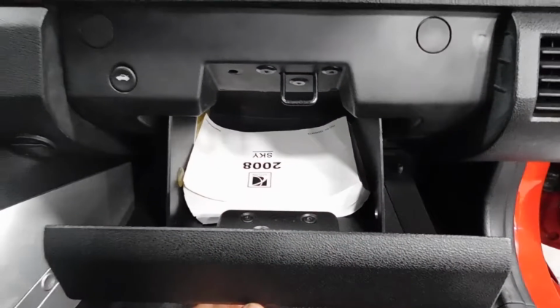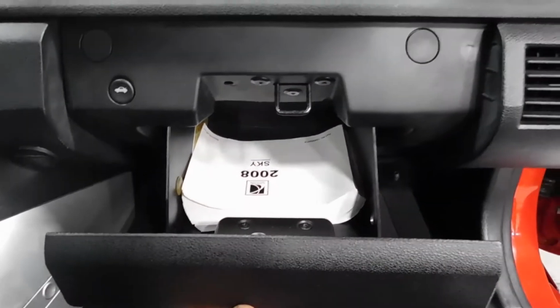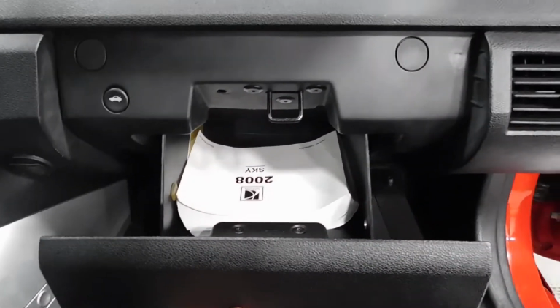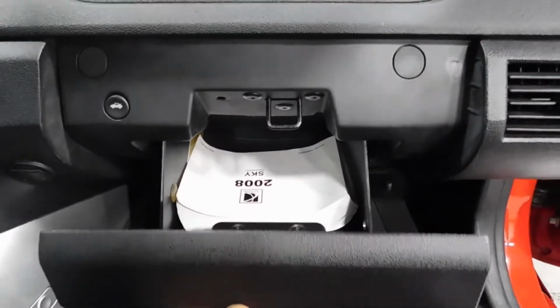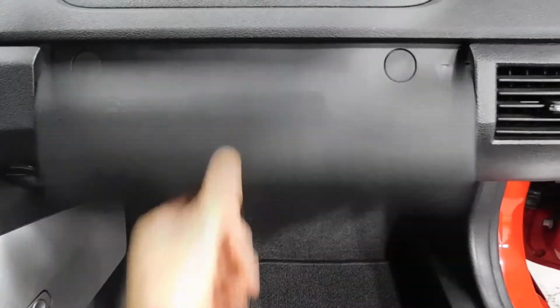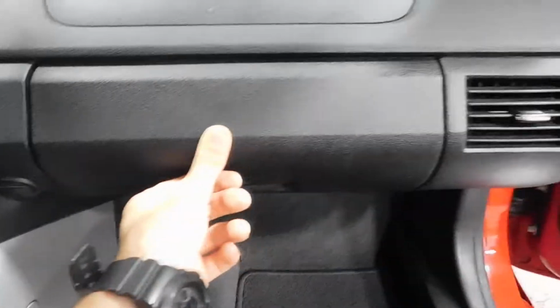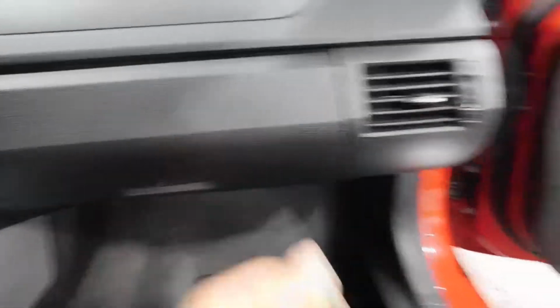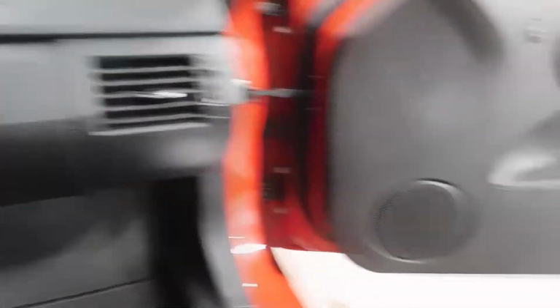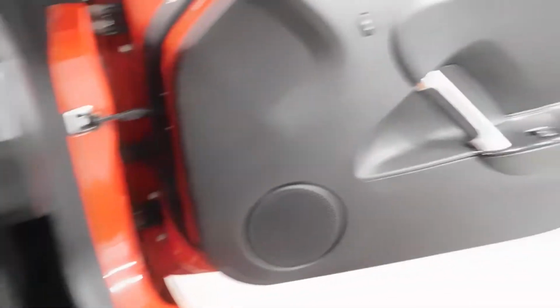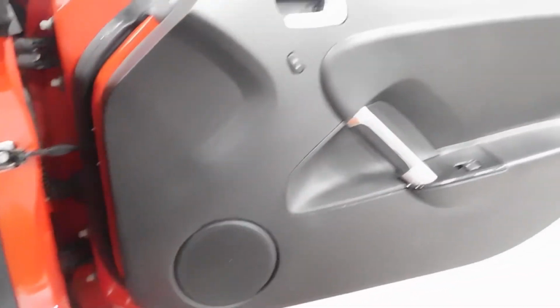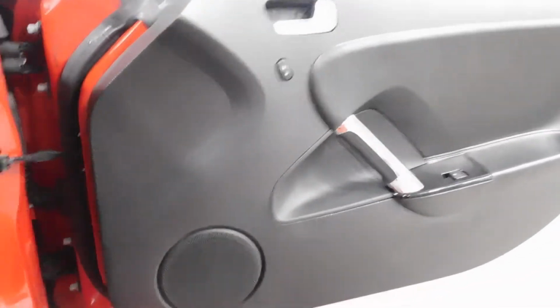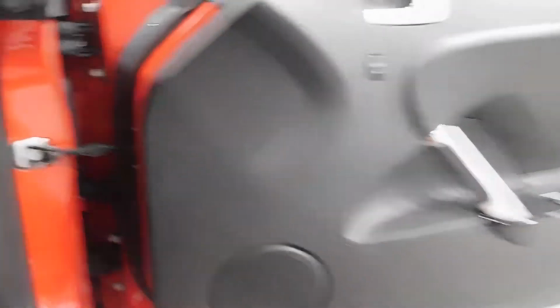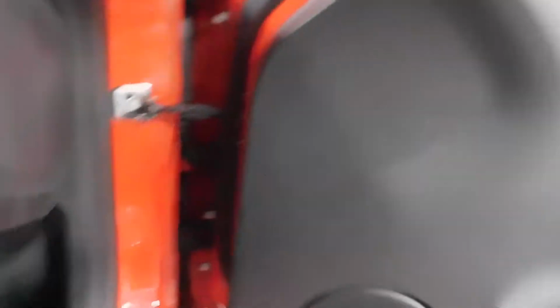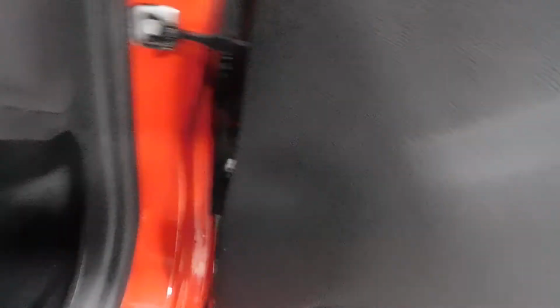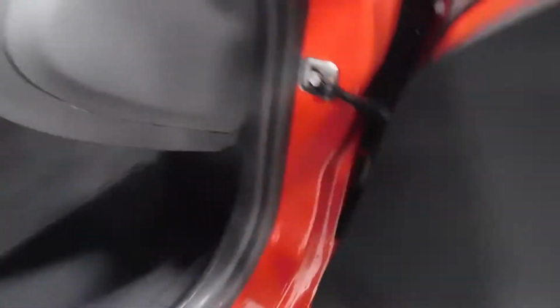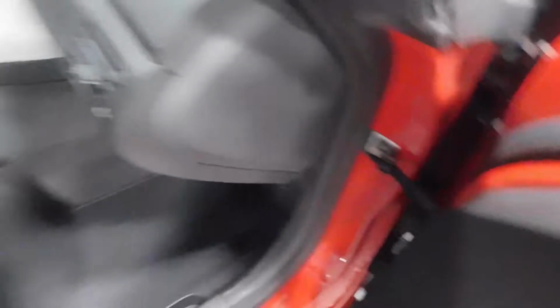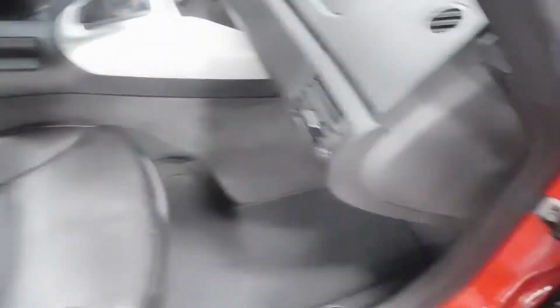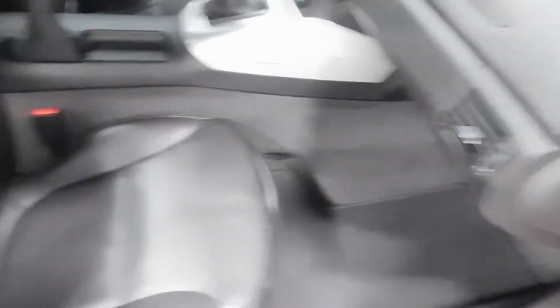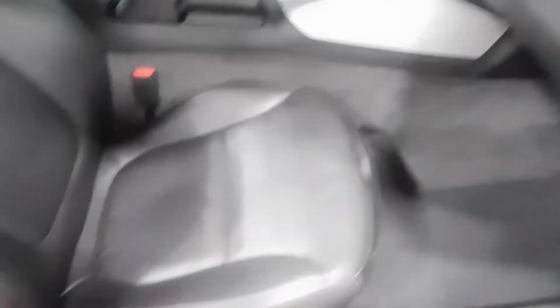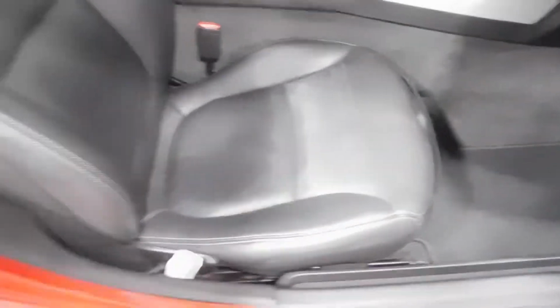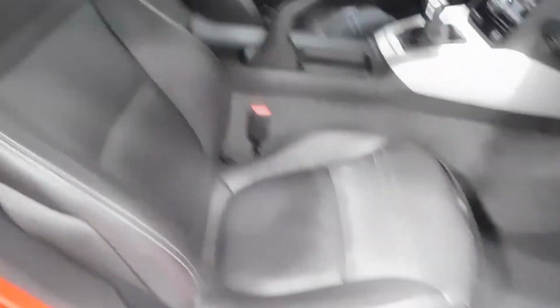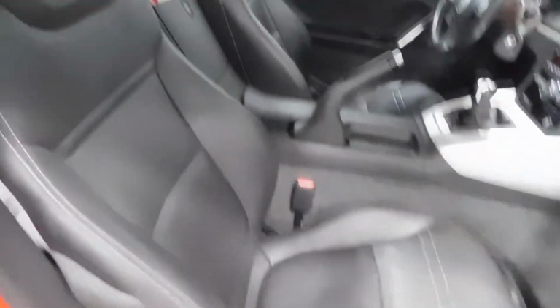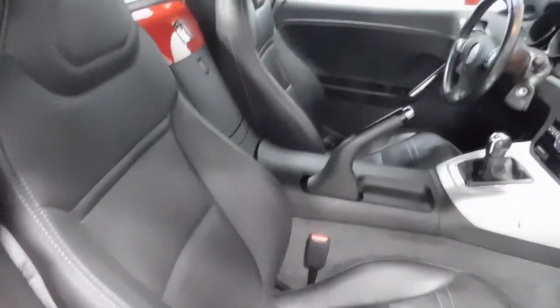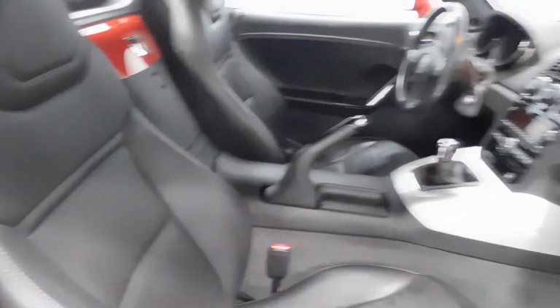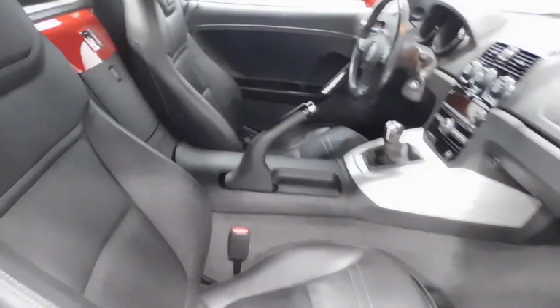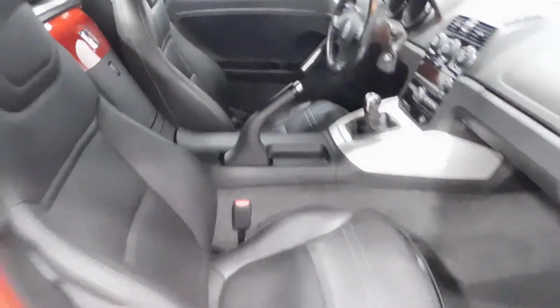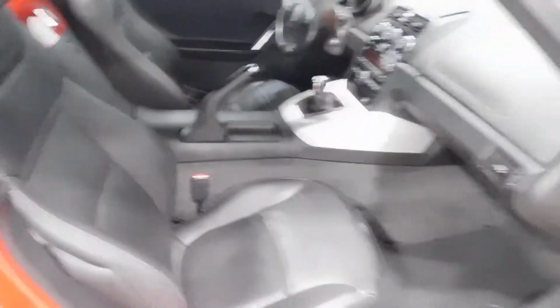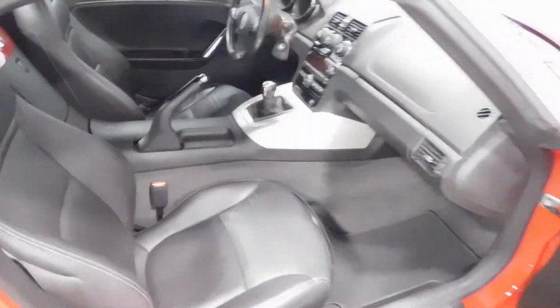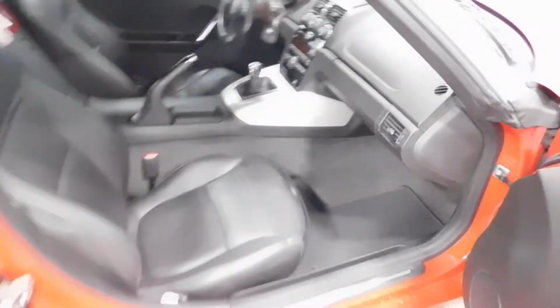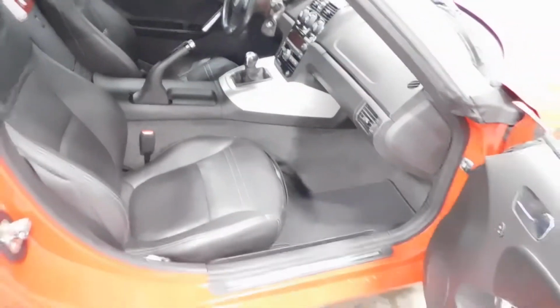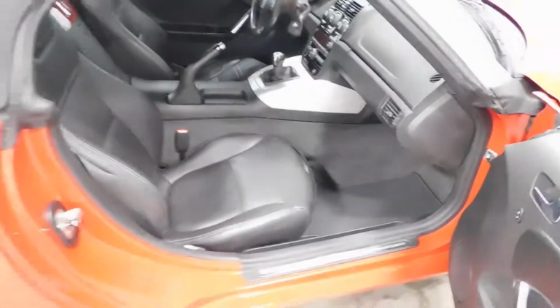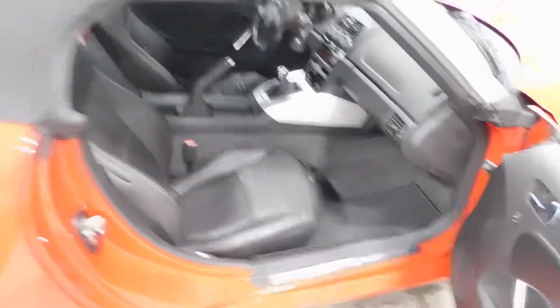Glove compartment with the owner's manual and vehicle warranty information in there on the passenger side. Short, quick, and to the point — rides awesome, low mileage, great condition vehicle.